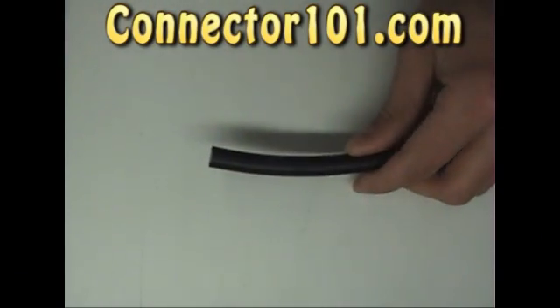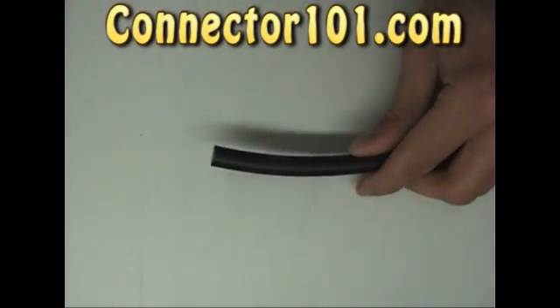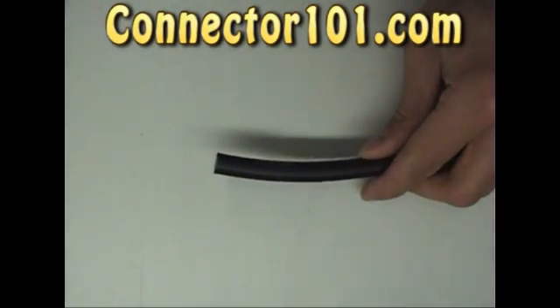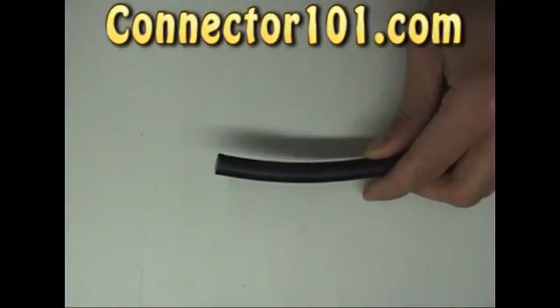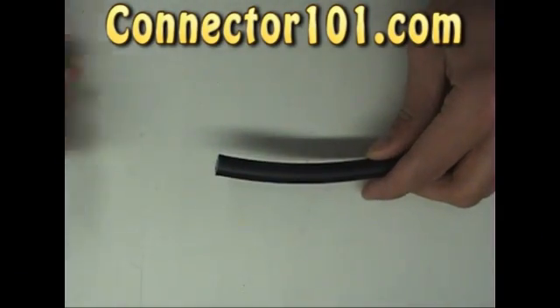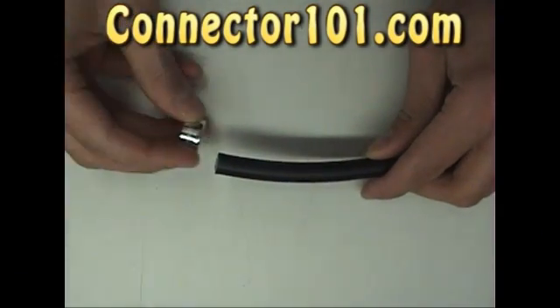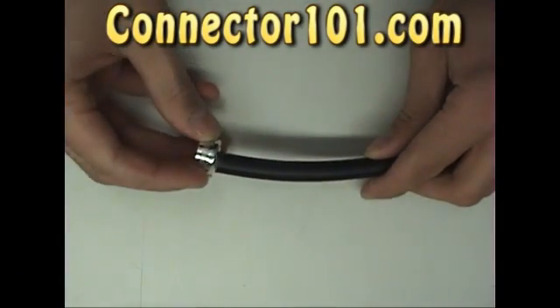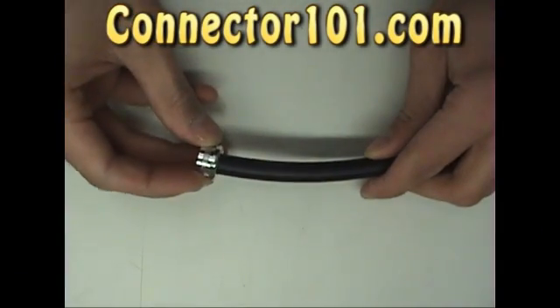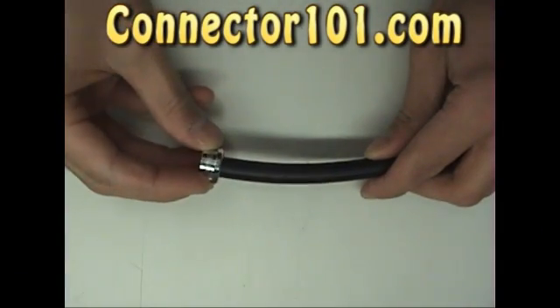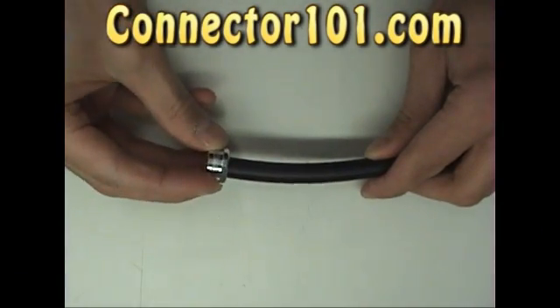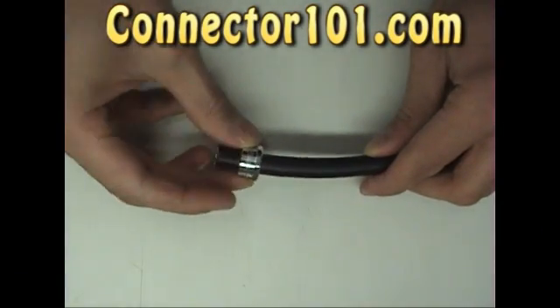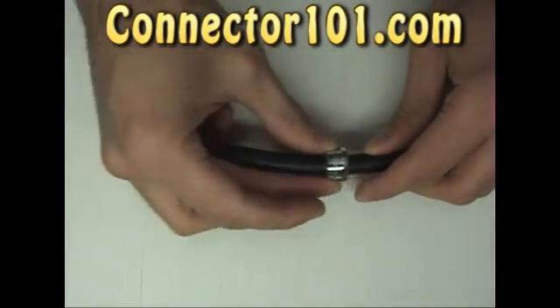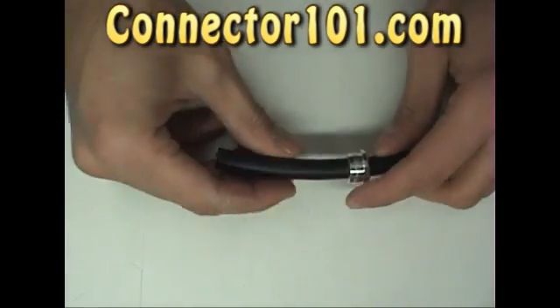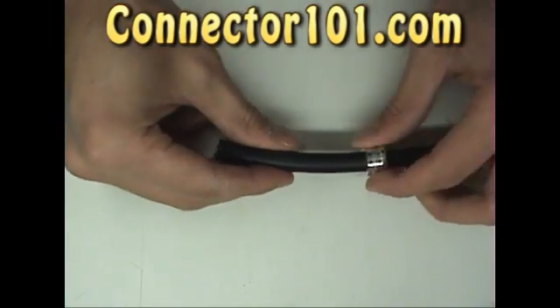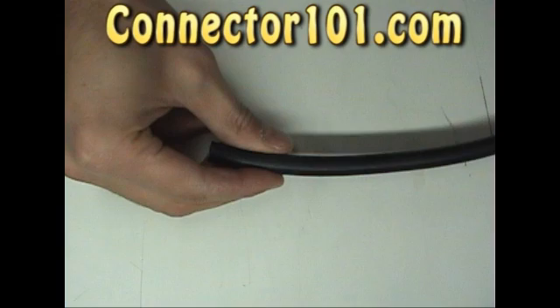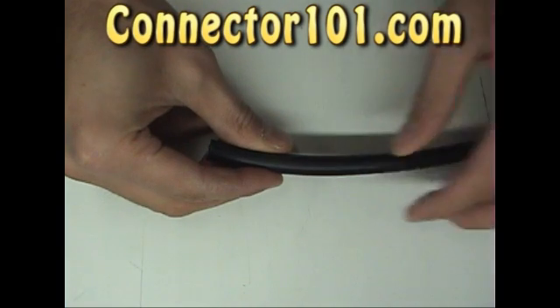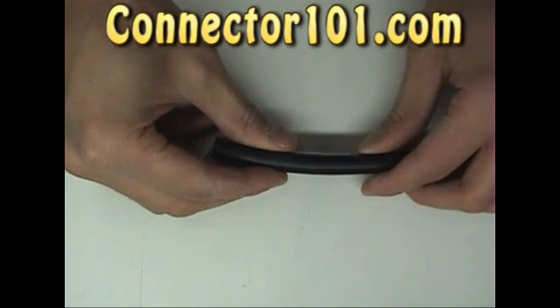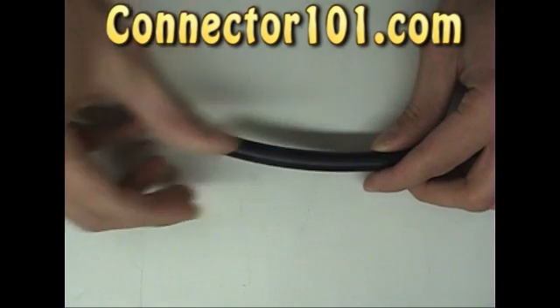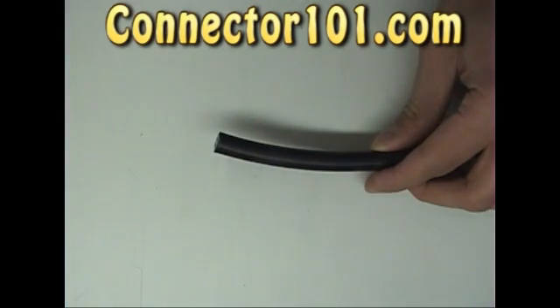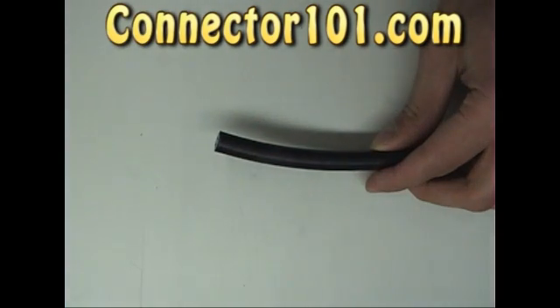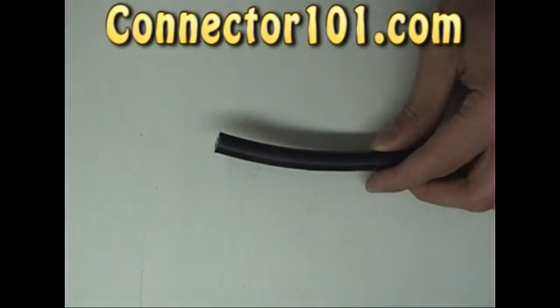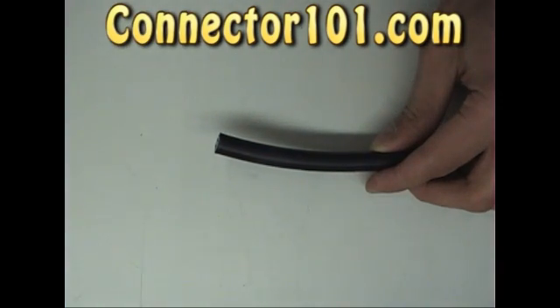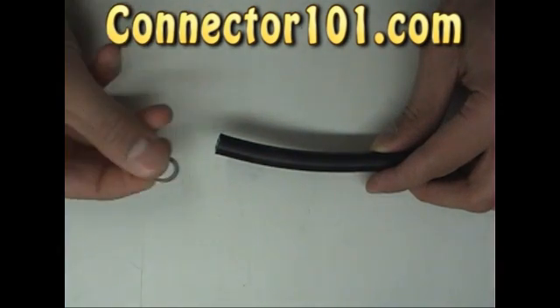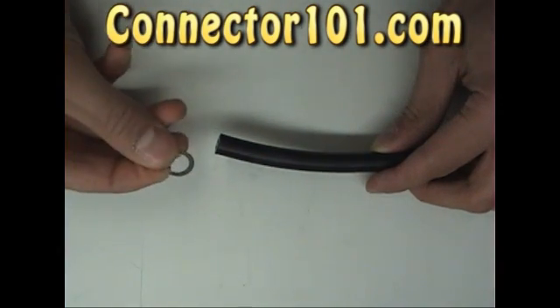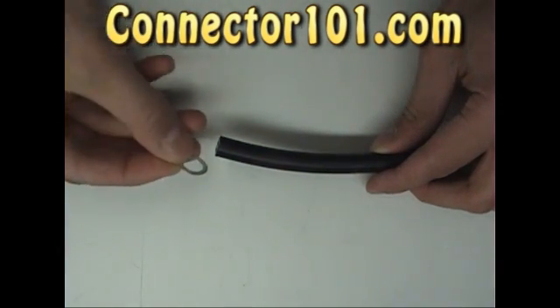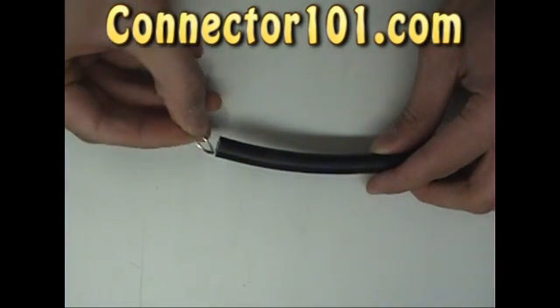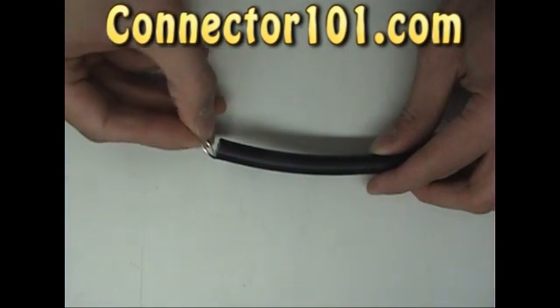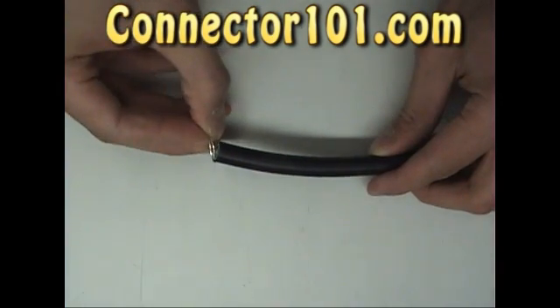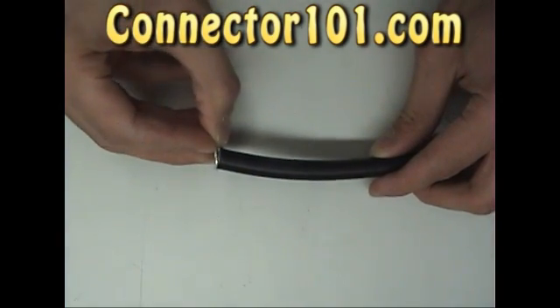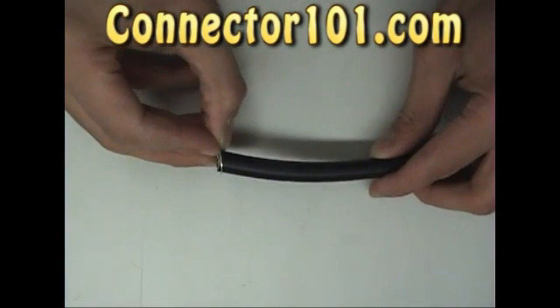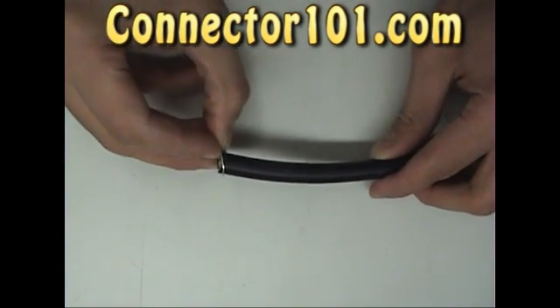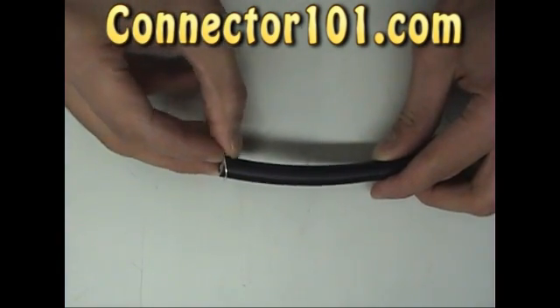Before you begin, remember to place the clamp nut, washer, and gasket on the cable.